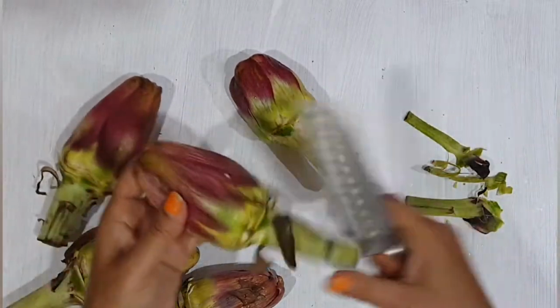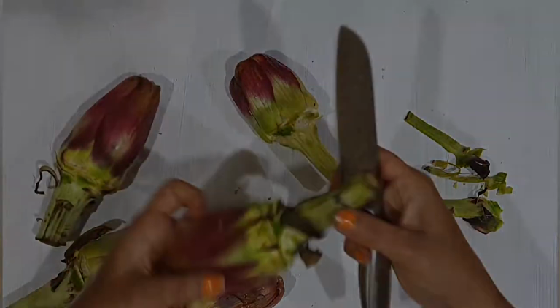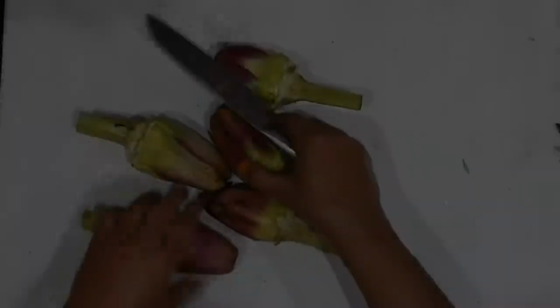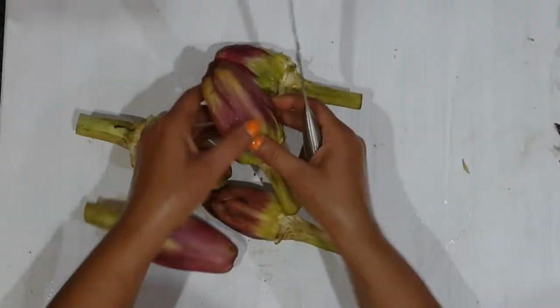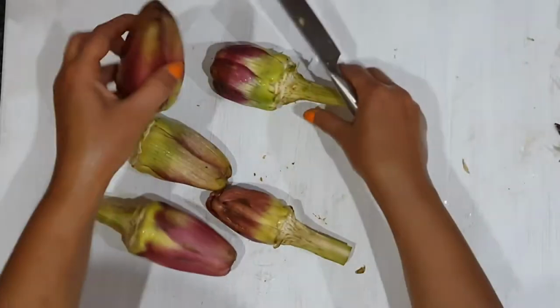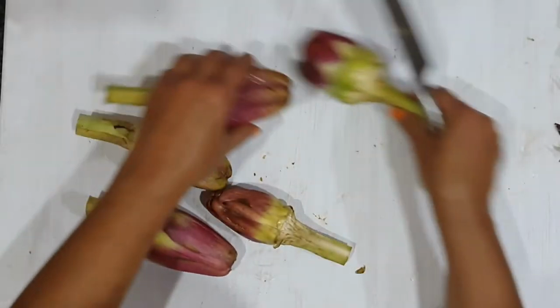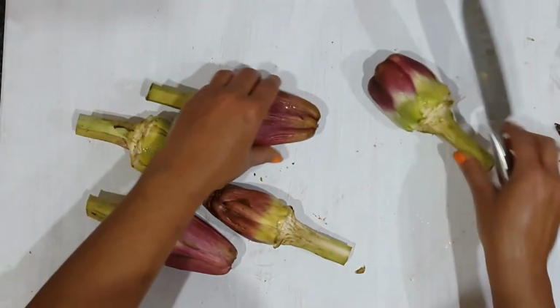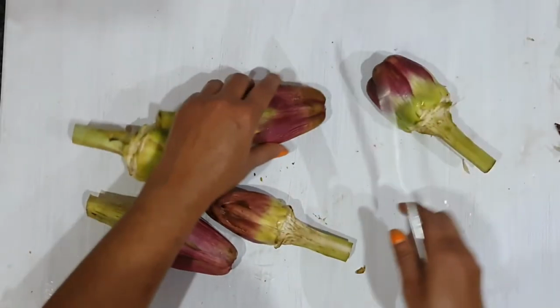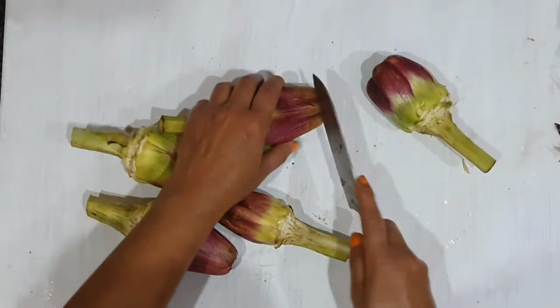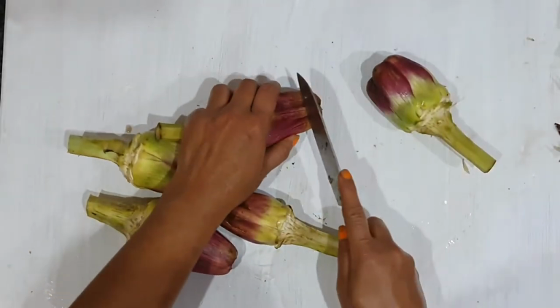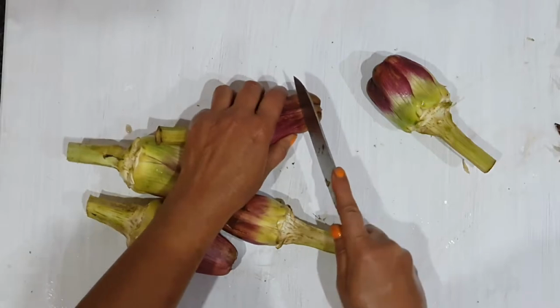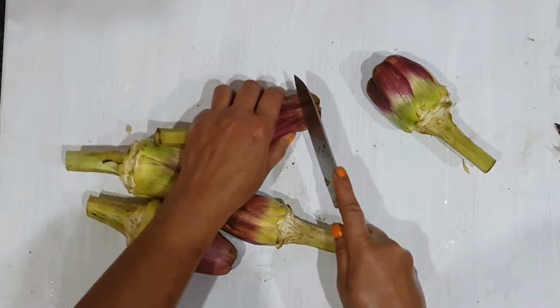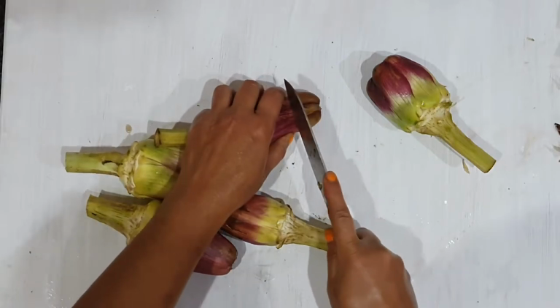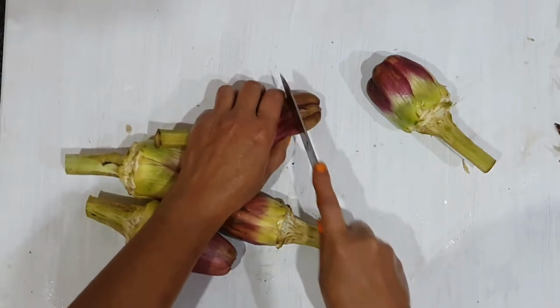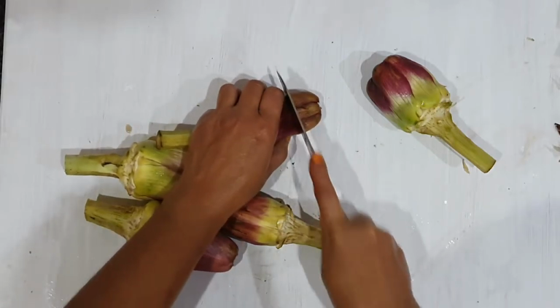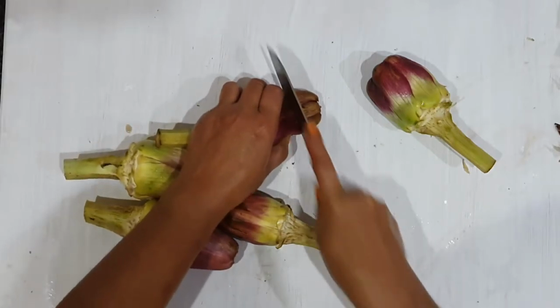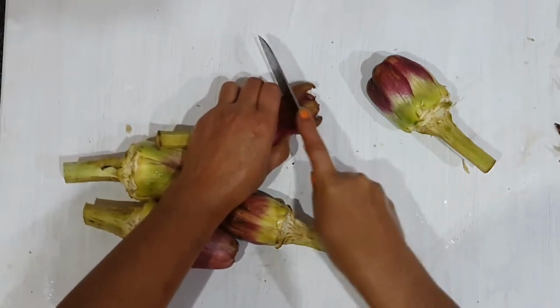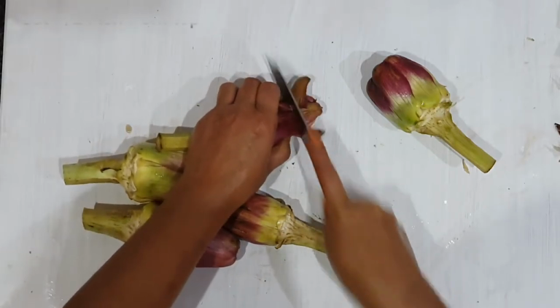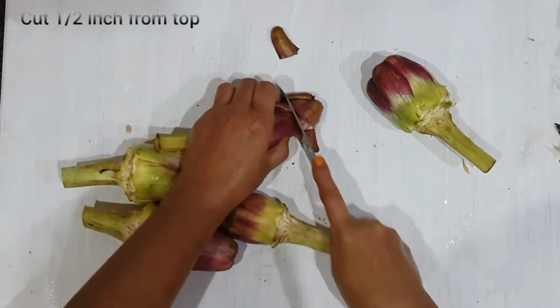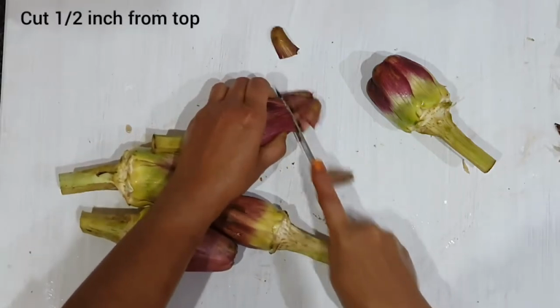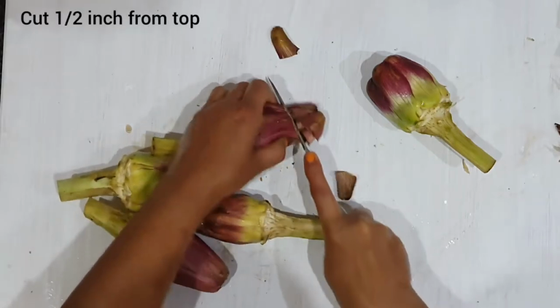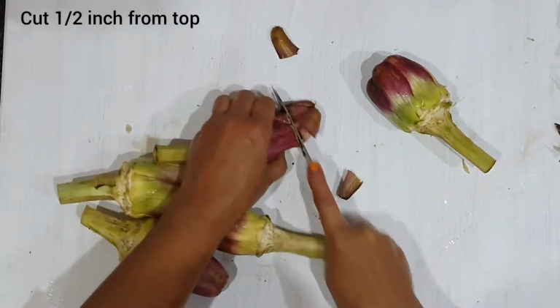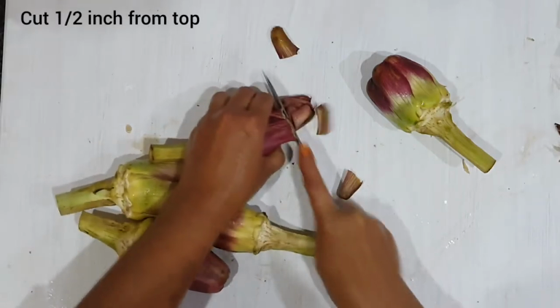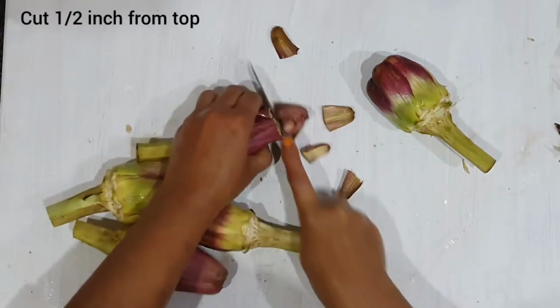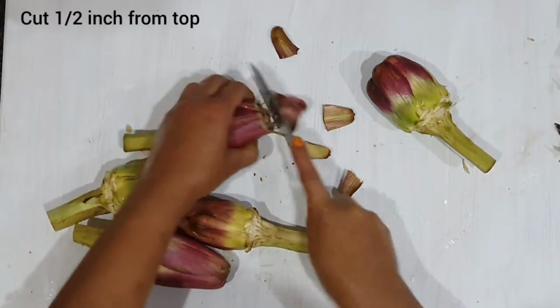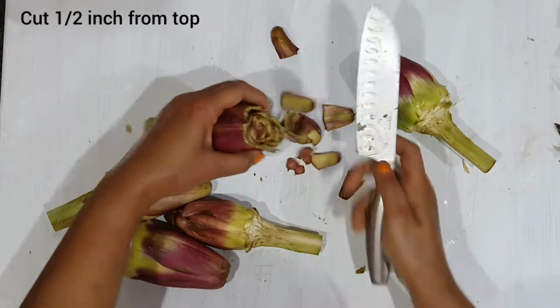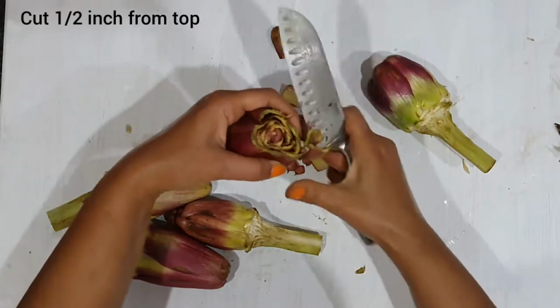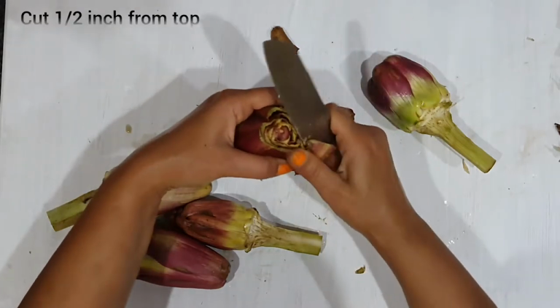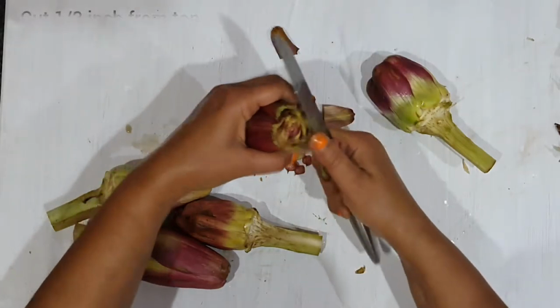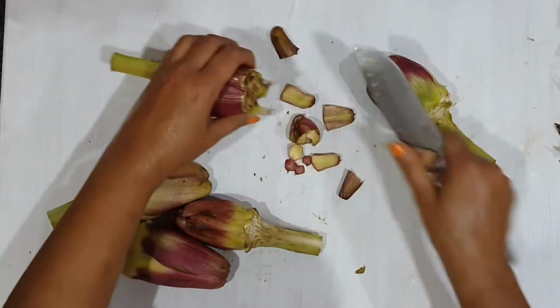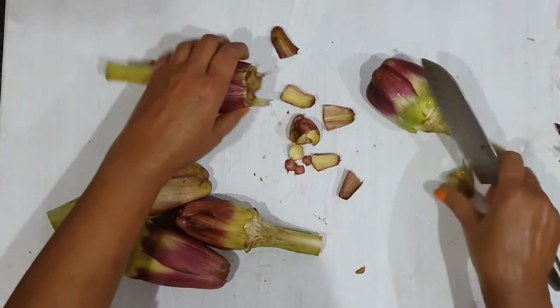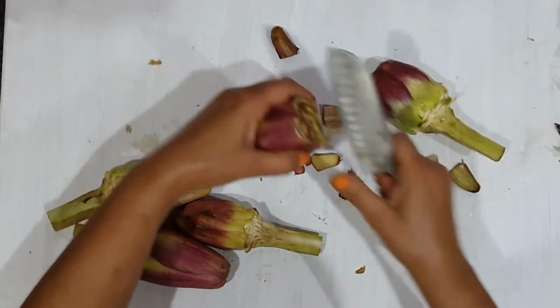Now cut off about half an inch from the top. If you are cooking baby artichokes, the top is mostly soft and not spiky, so you can skip this step.